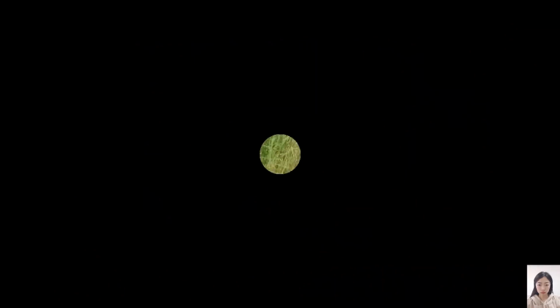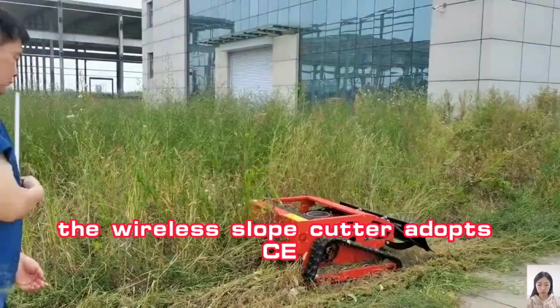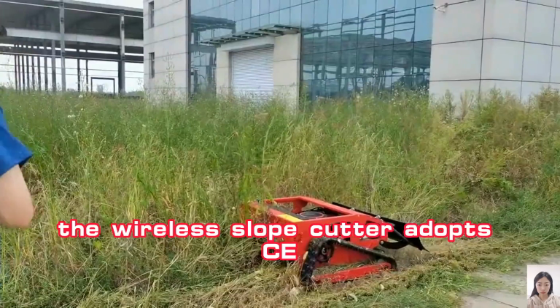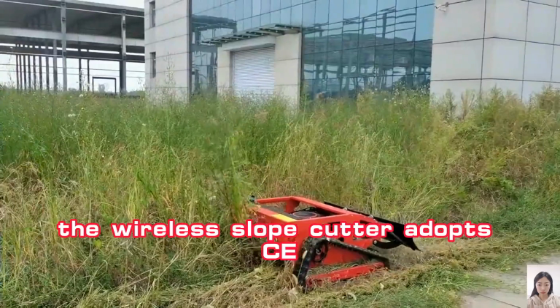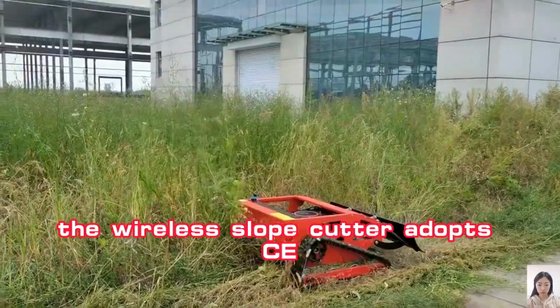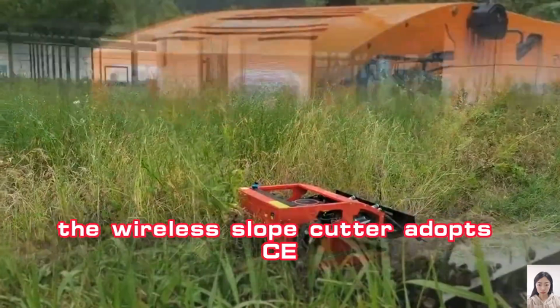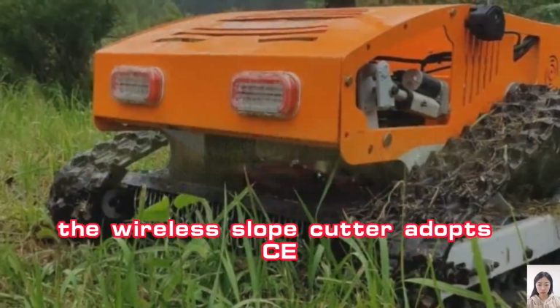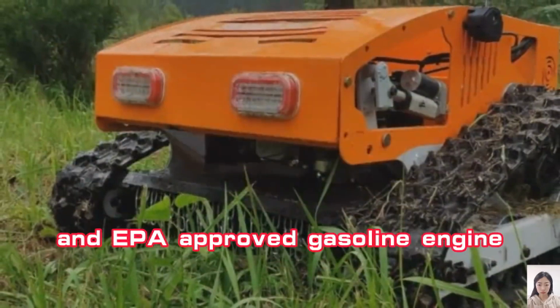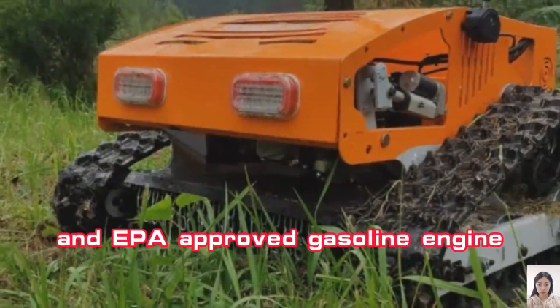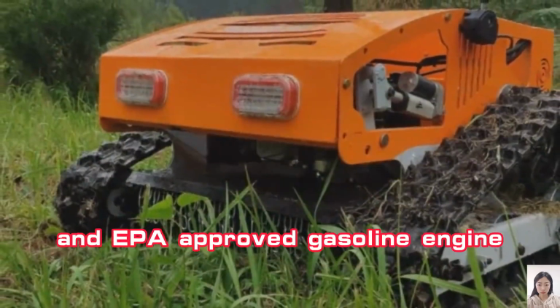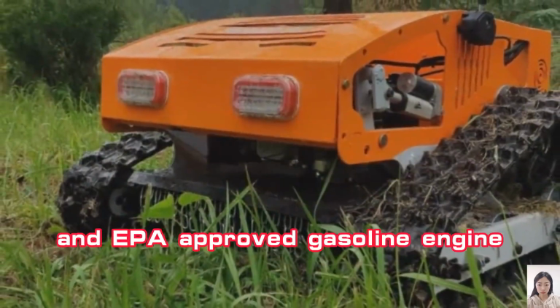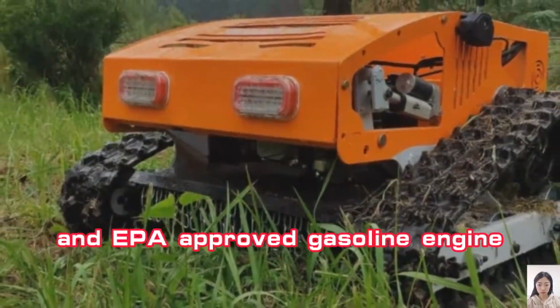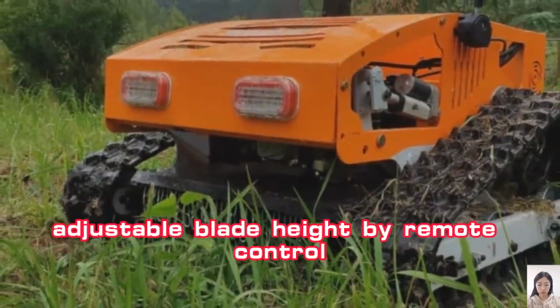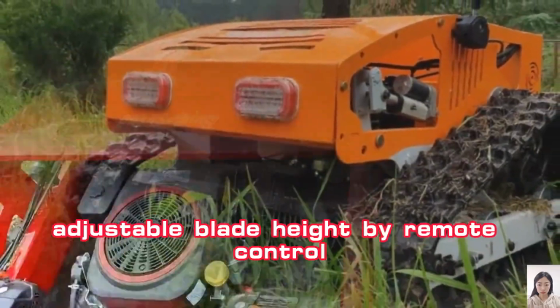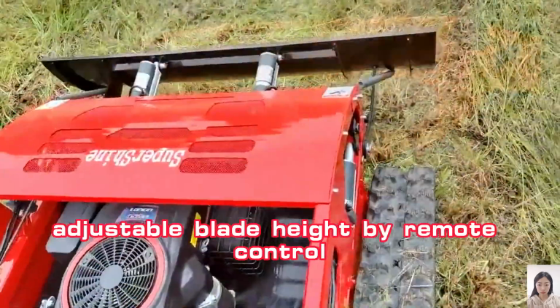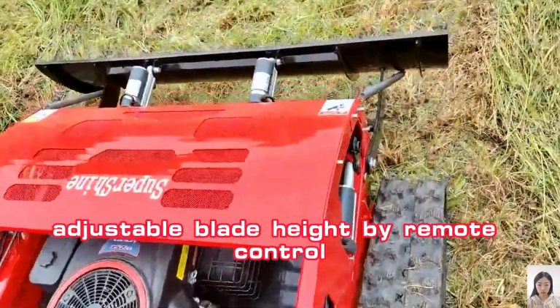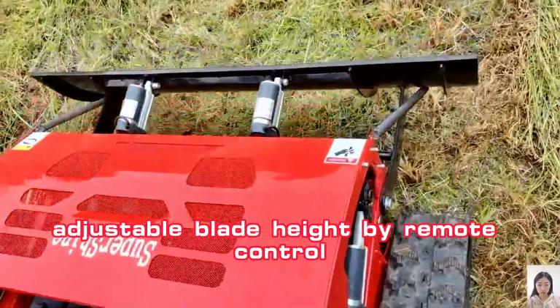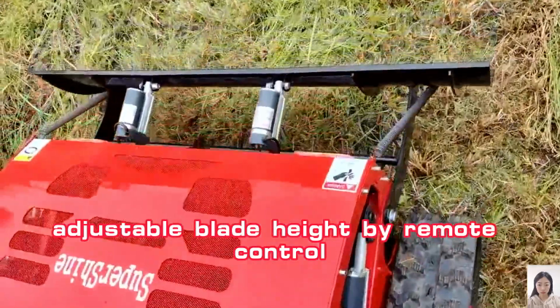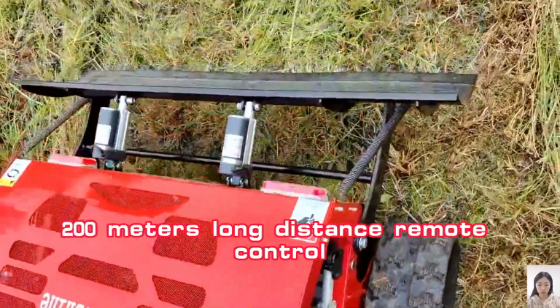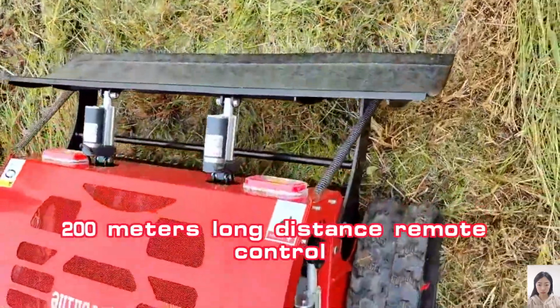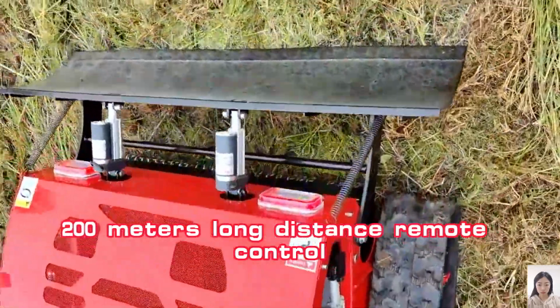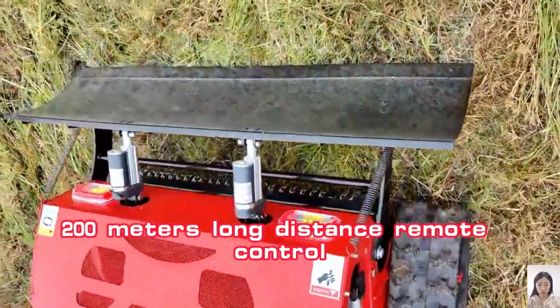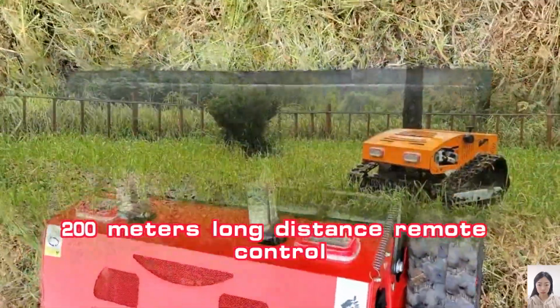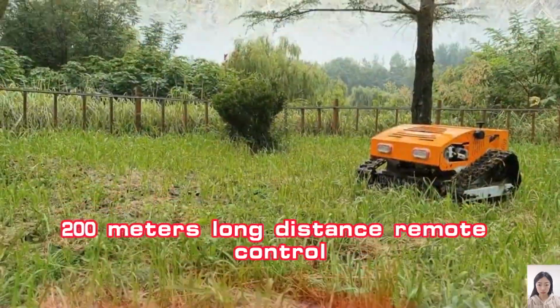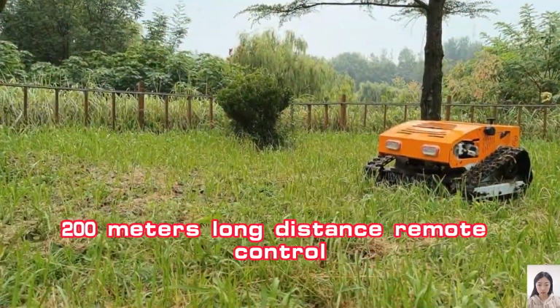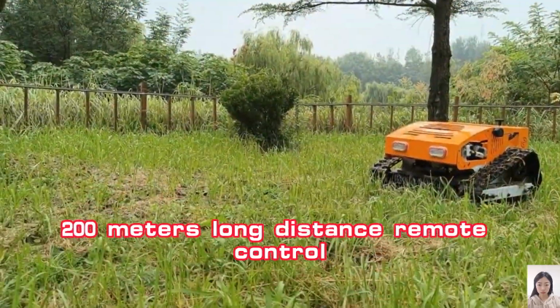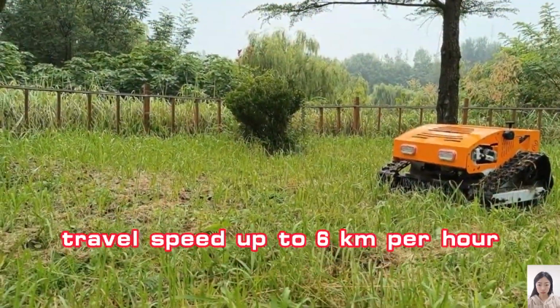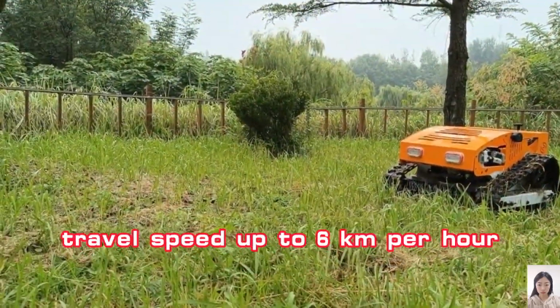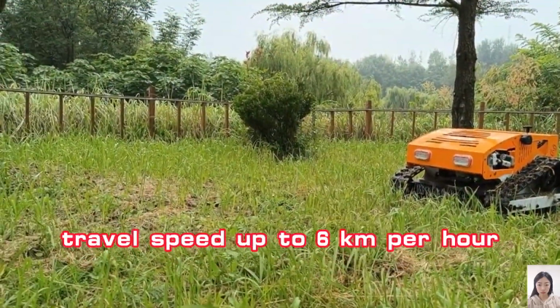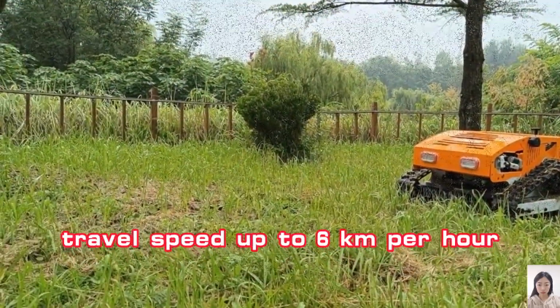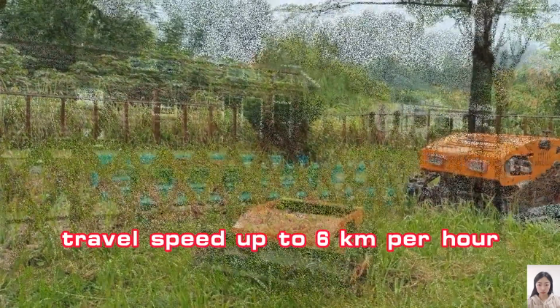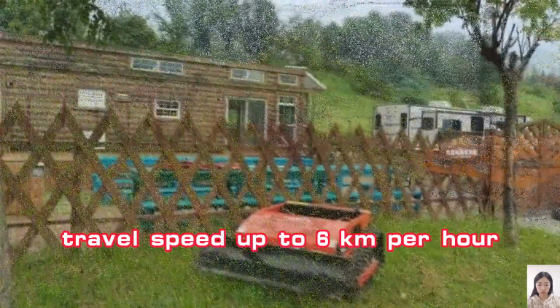The wireless slope cutter adopts CE and EPA approved gasoline engine, adjustable blade height by remote control, 200 meters long distance remote control, travel speed up to 6 kilometers per hour.